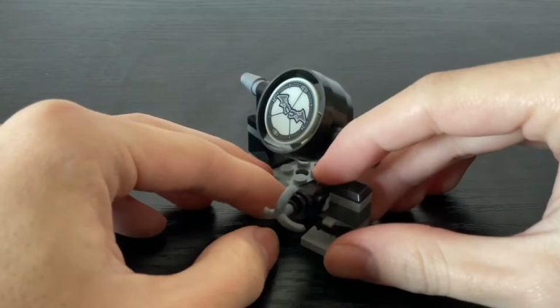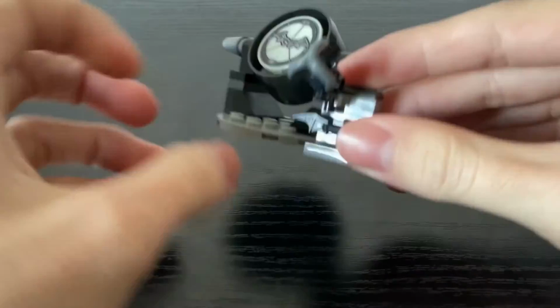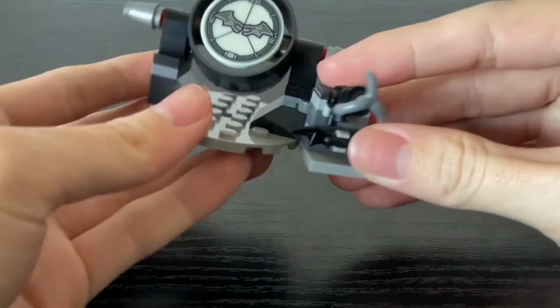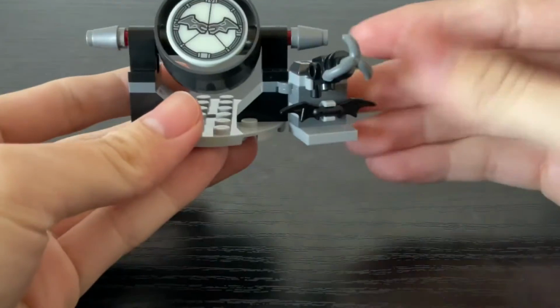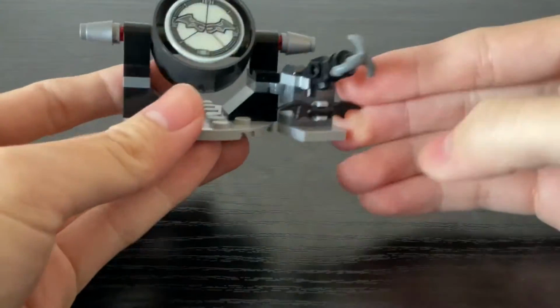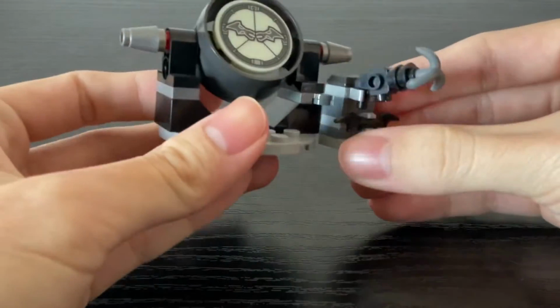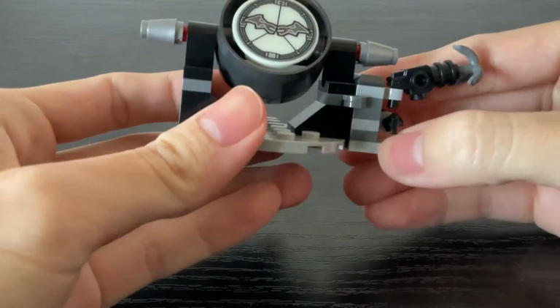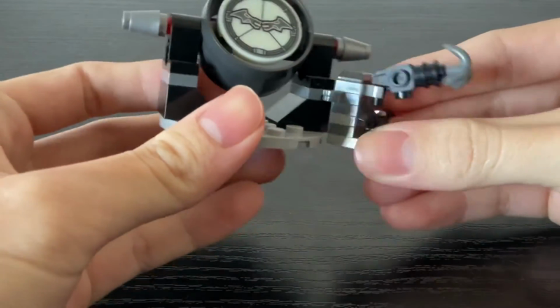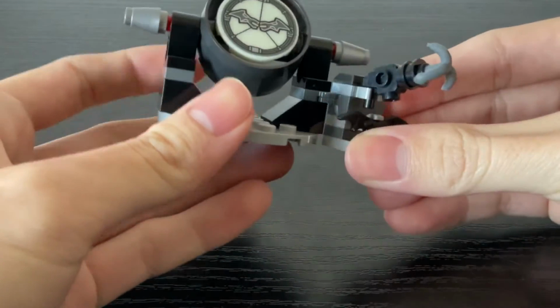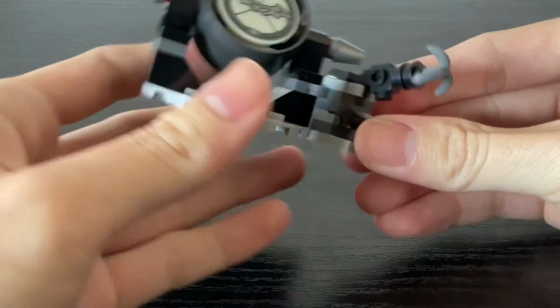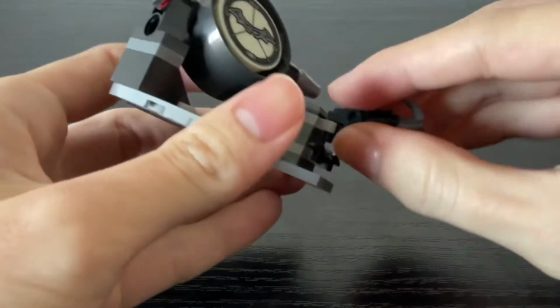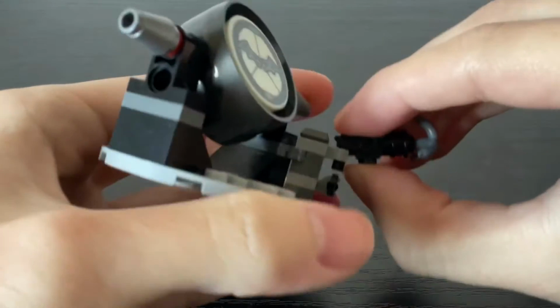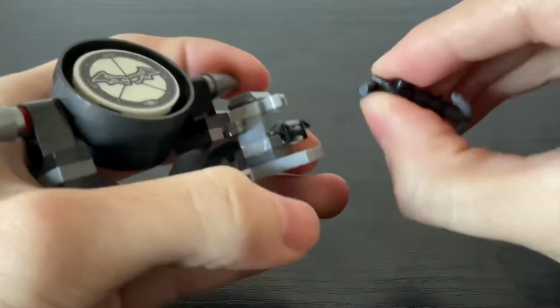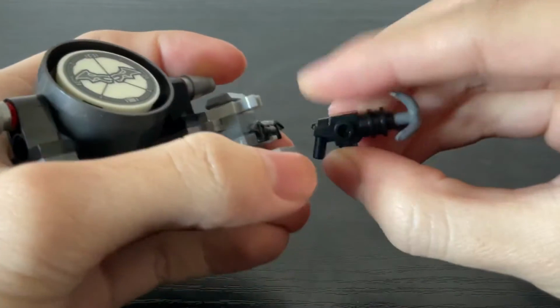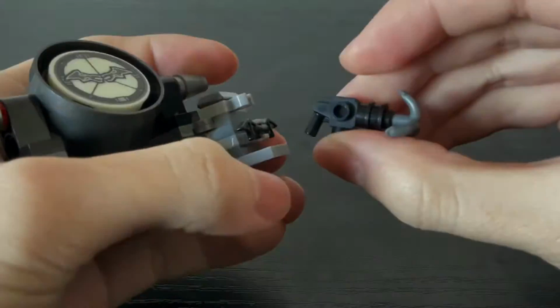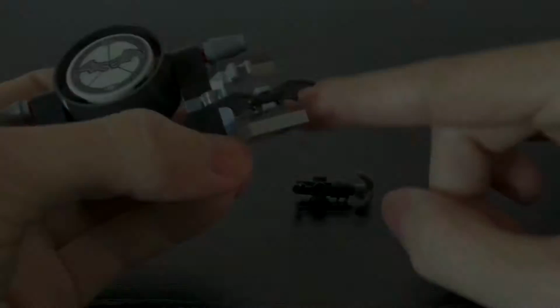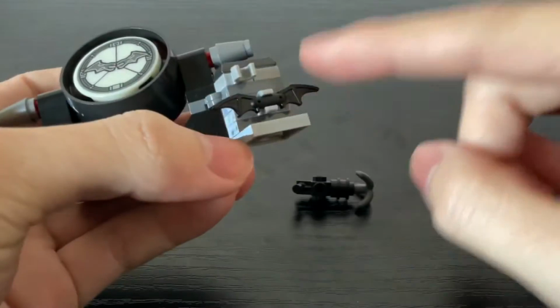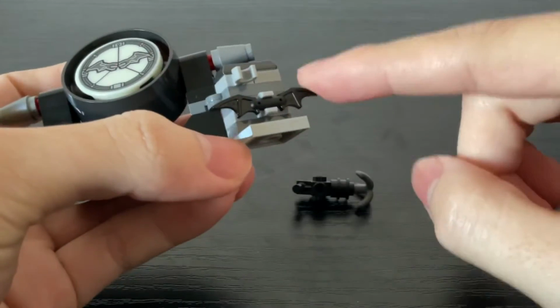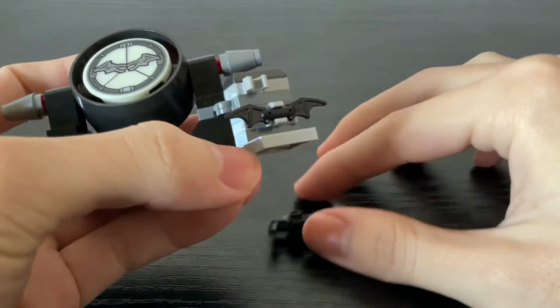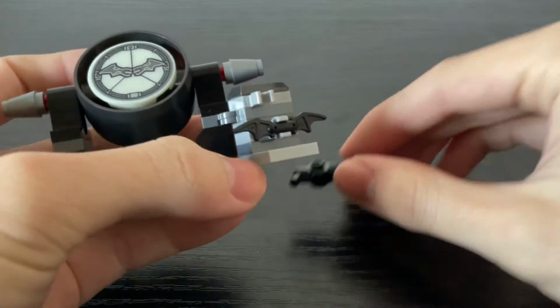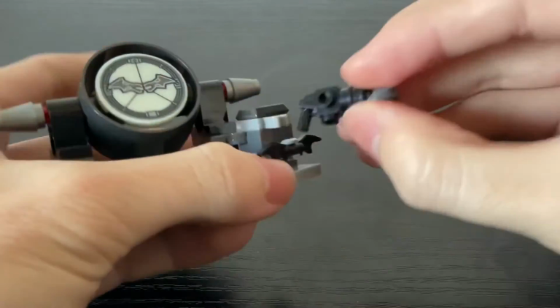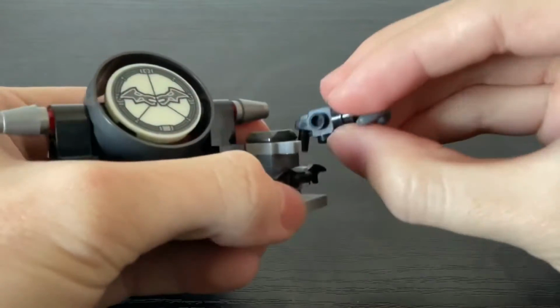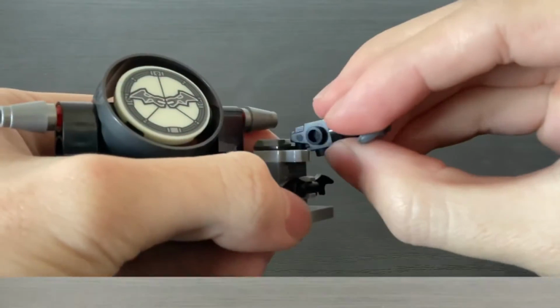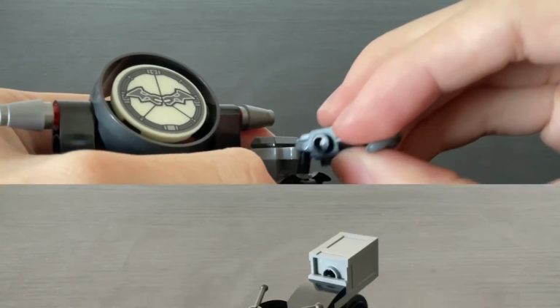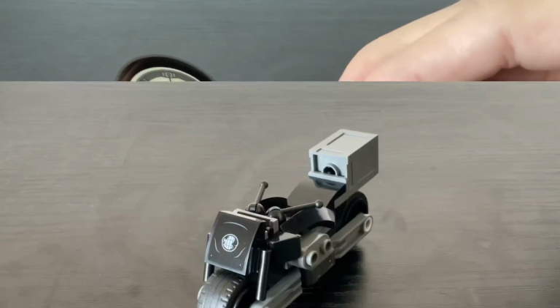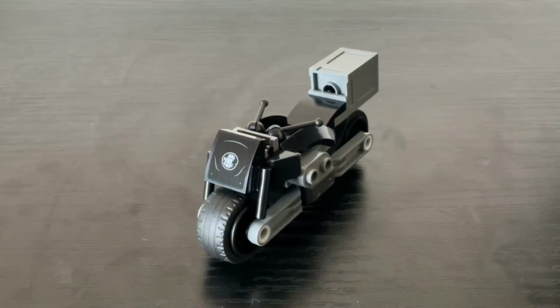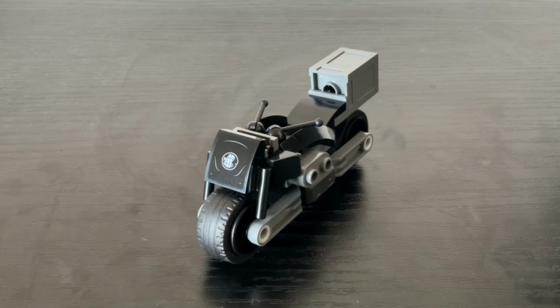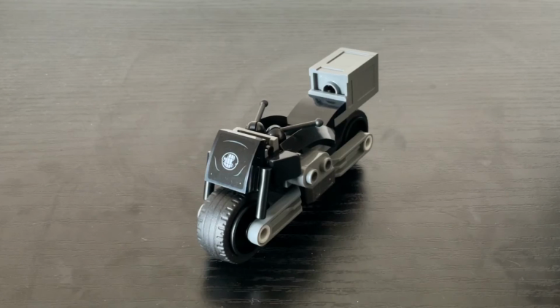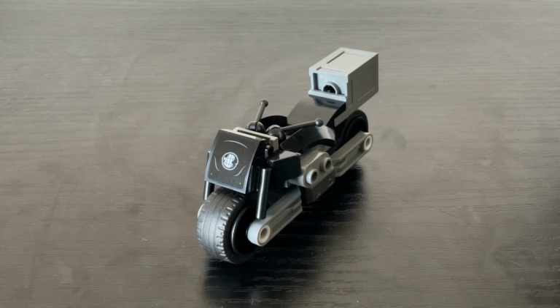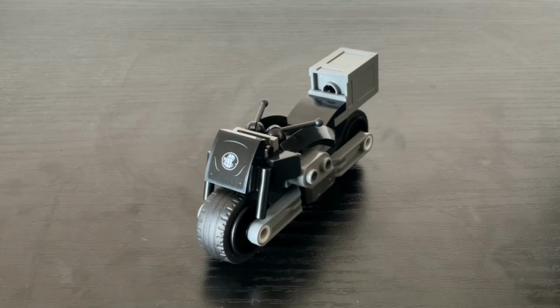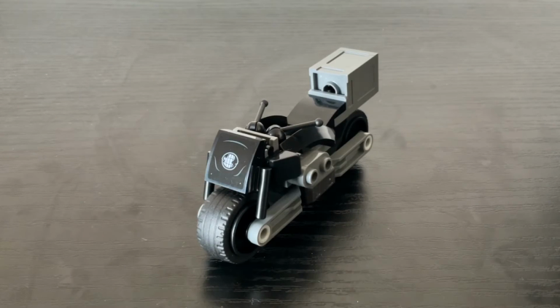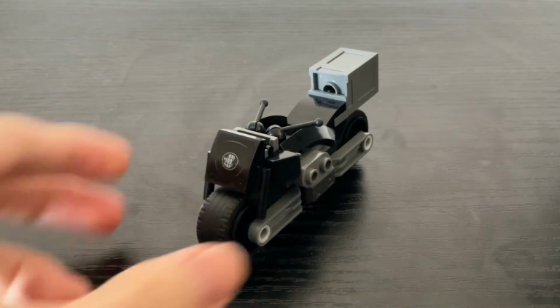On the side you get a little weapons rack for Batman, so you get a grappling gun and the classic batarang, which is a nice touch.